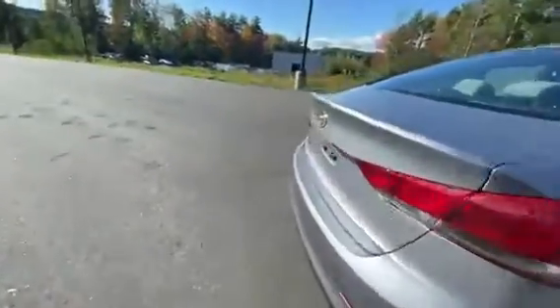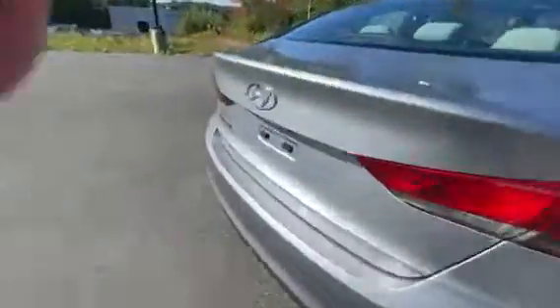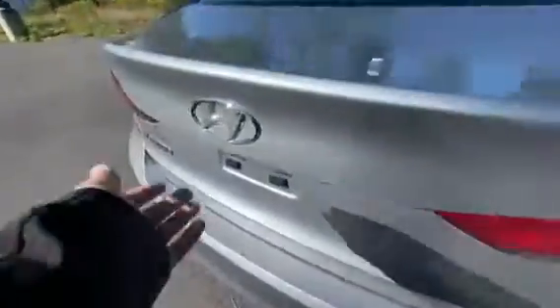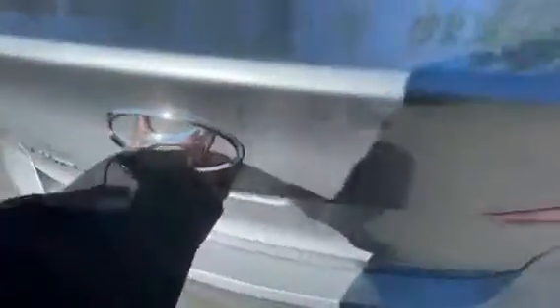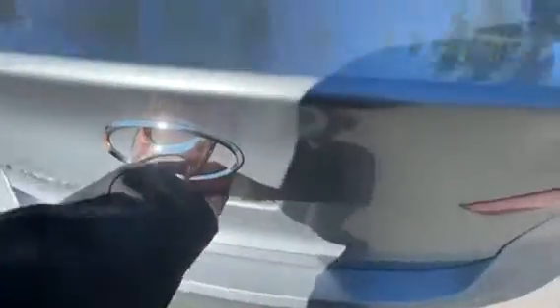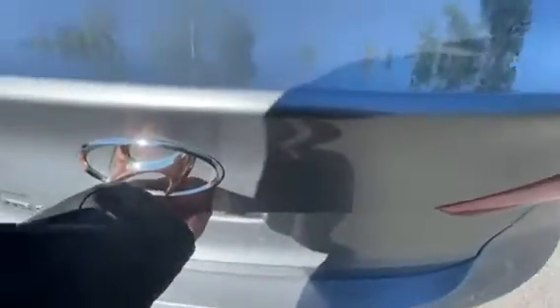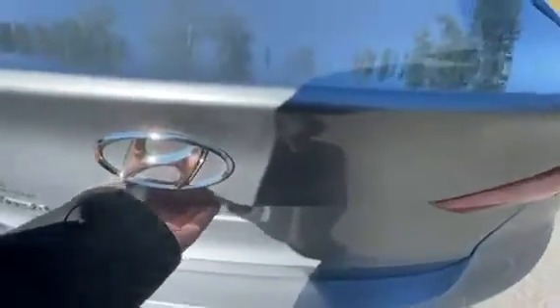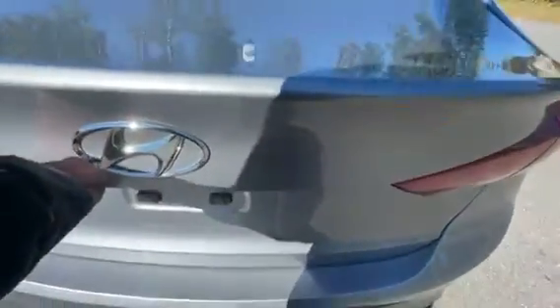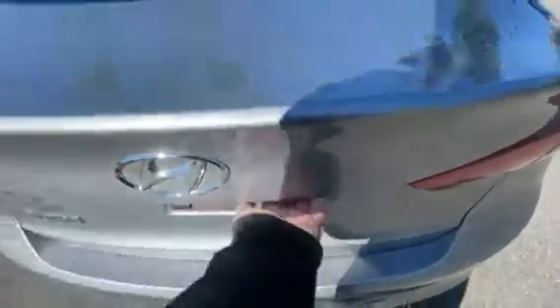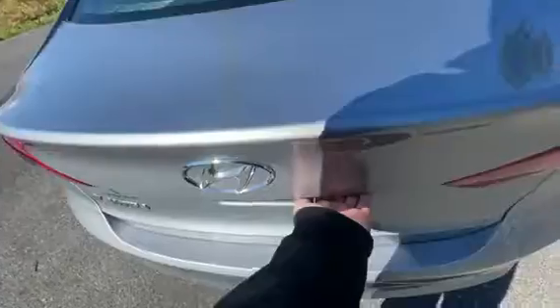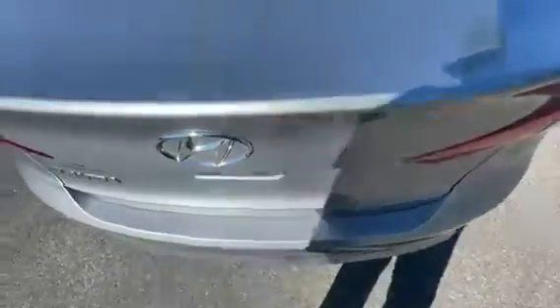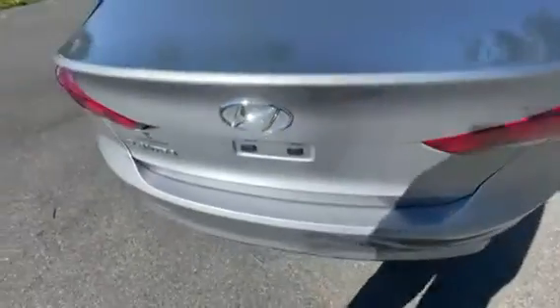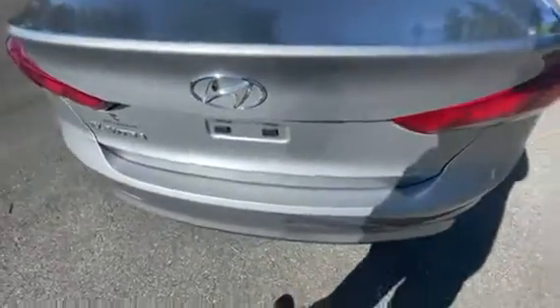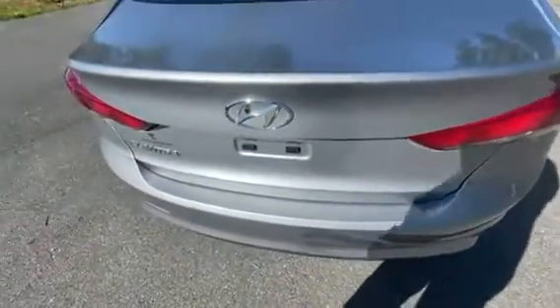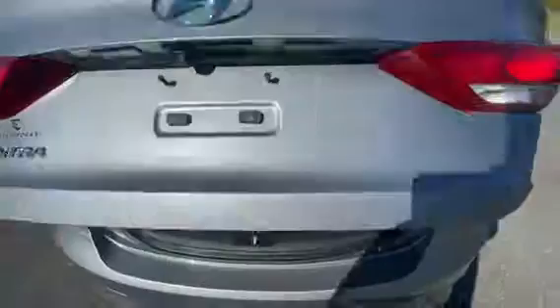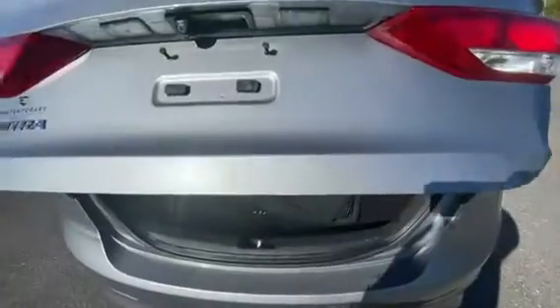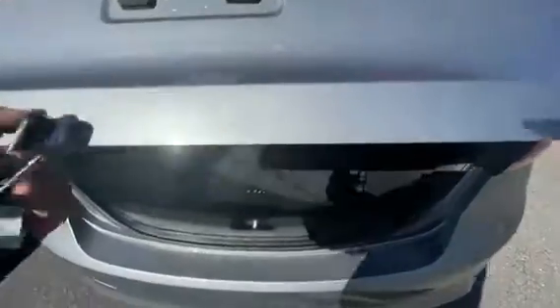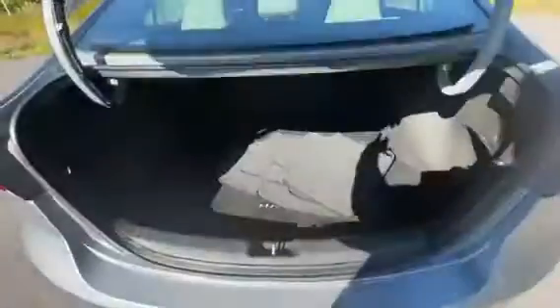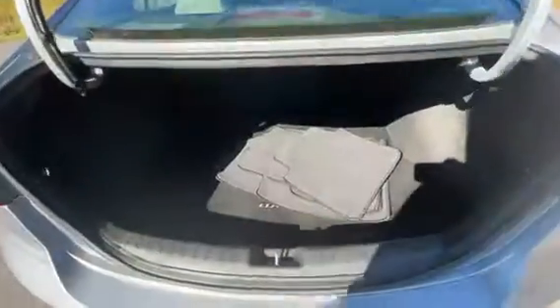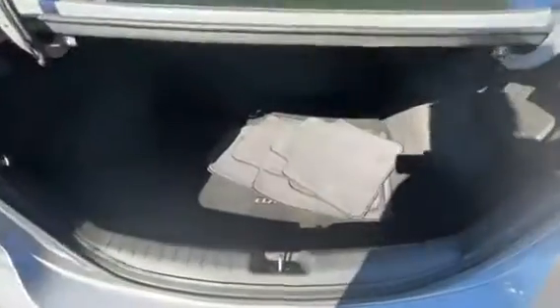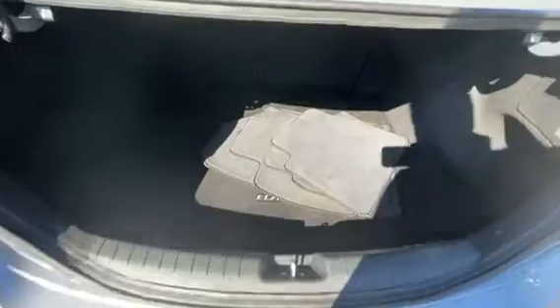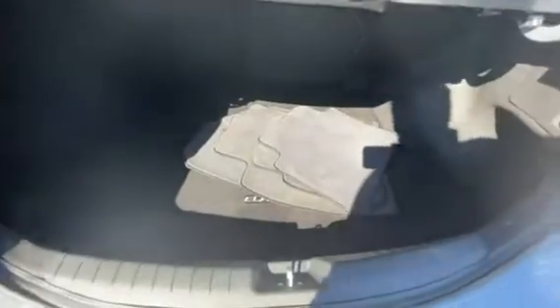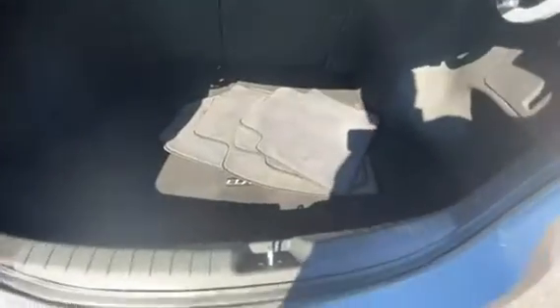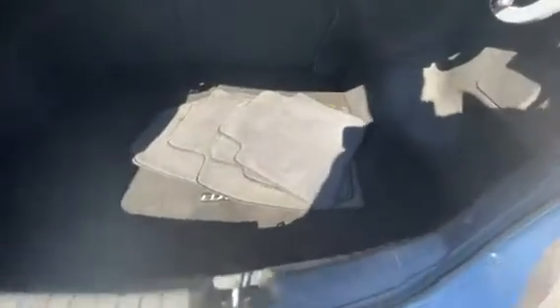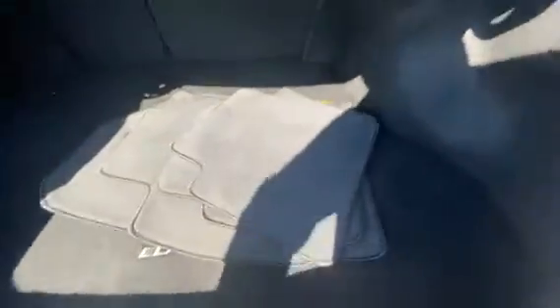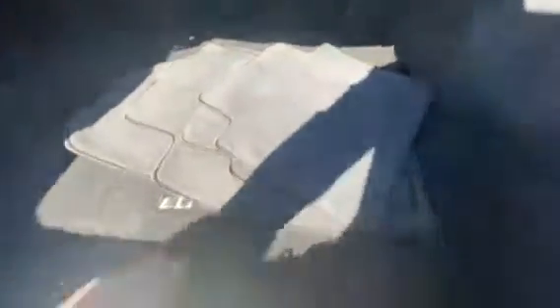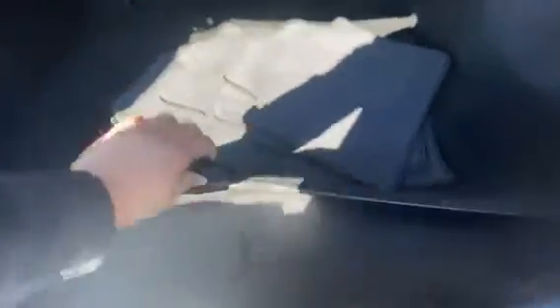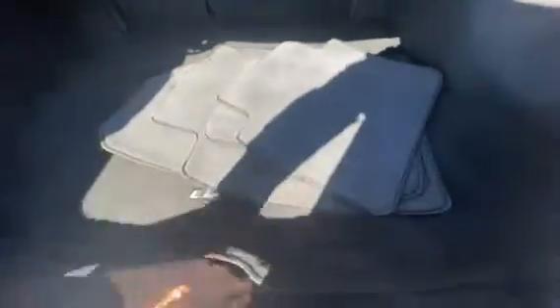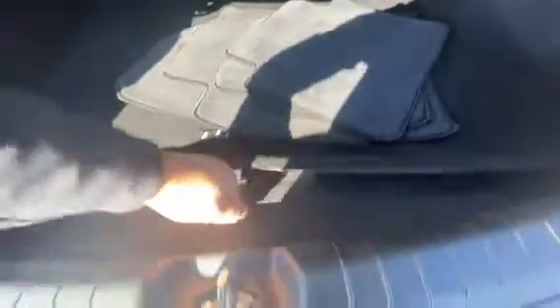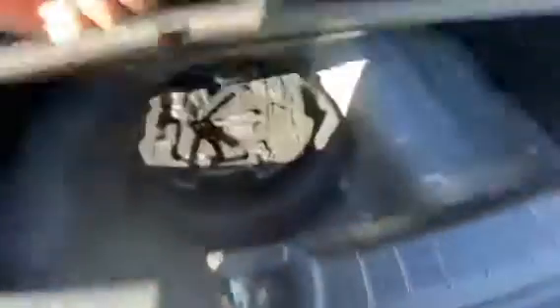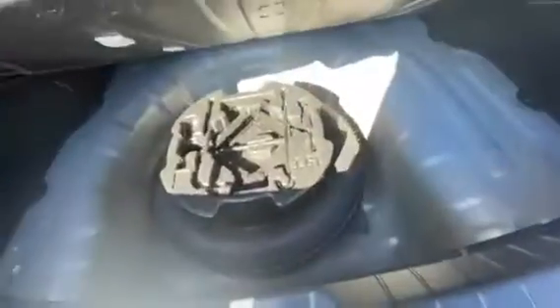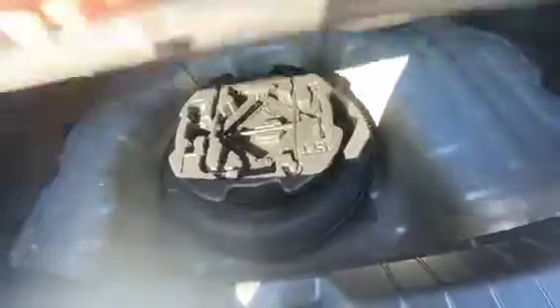Come on around and check out the trunk — helps if we unlock it. Nice and spacious, and you do also have the rubber mats if you want them, and a spare below.